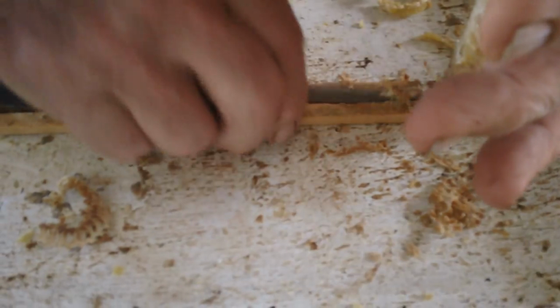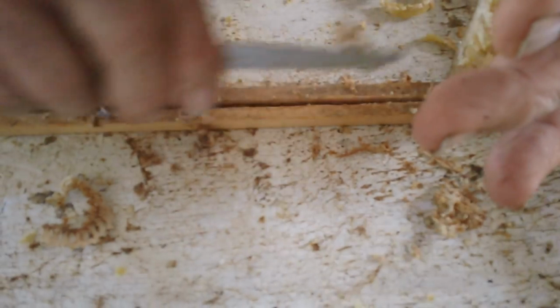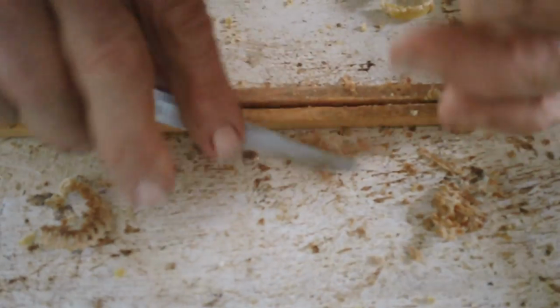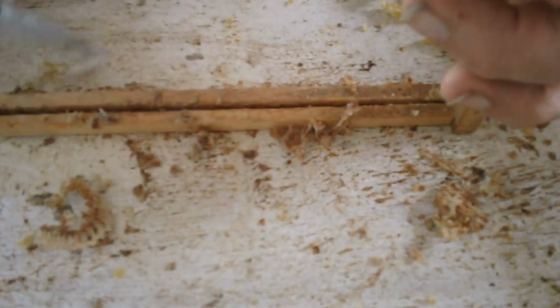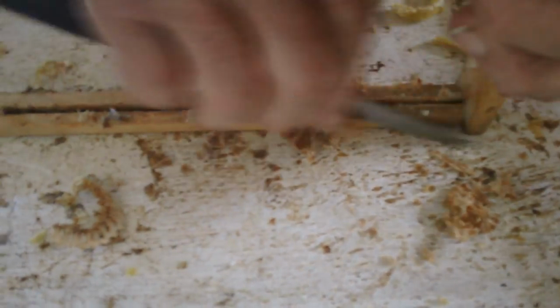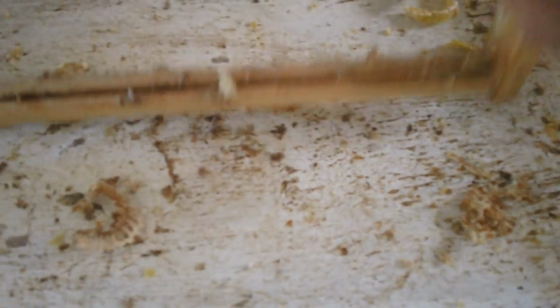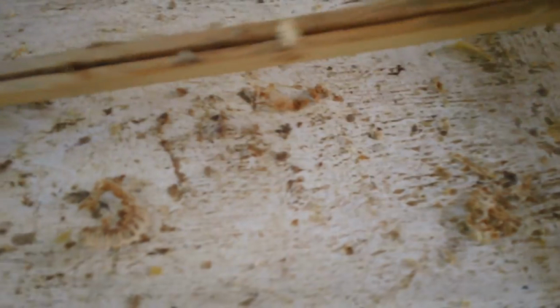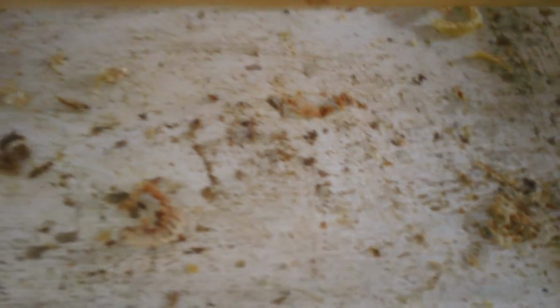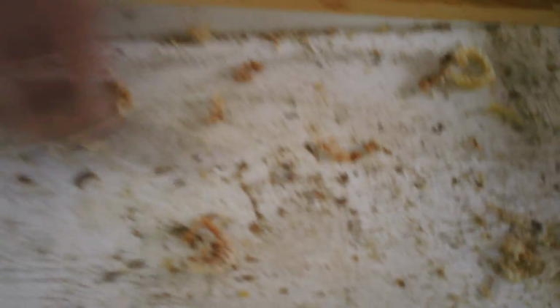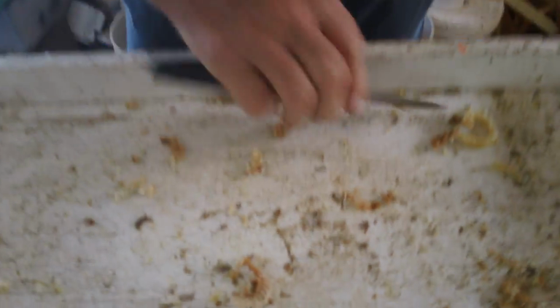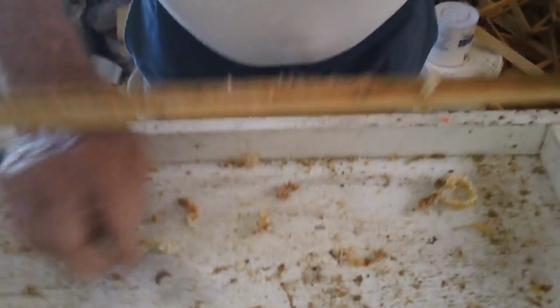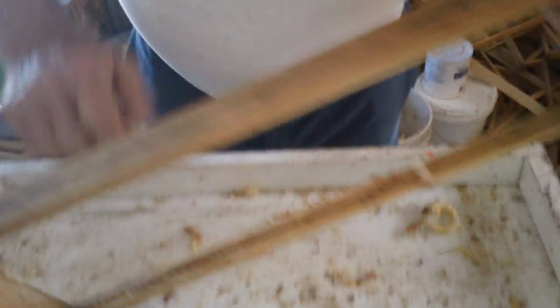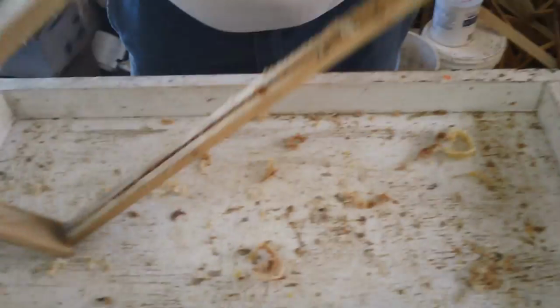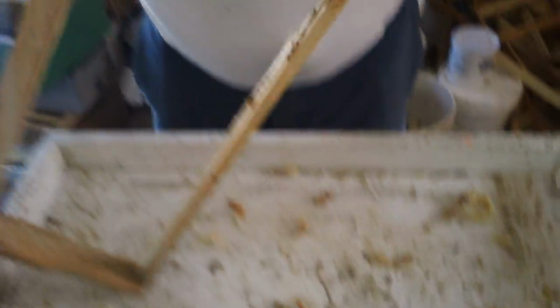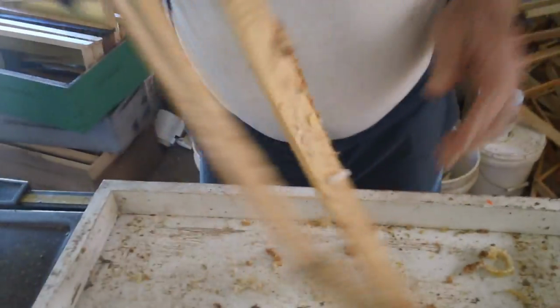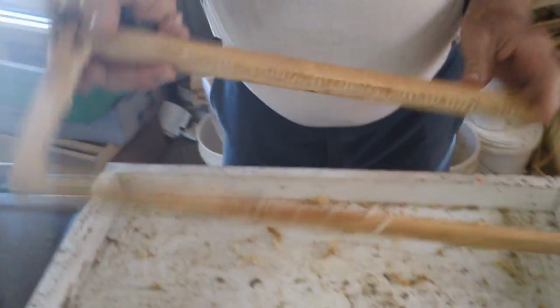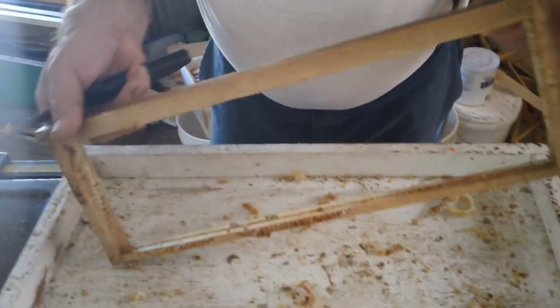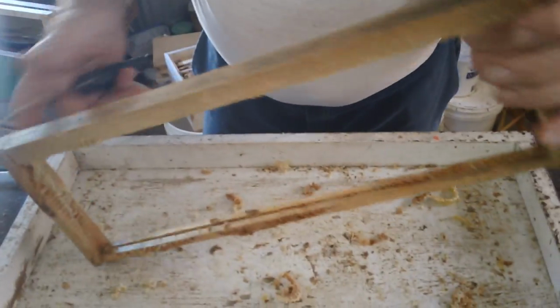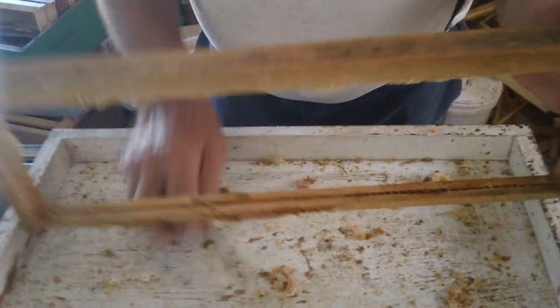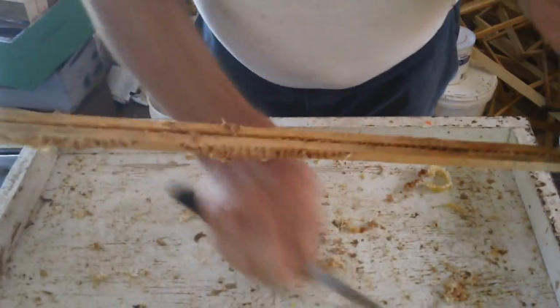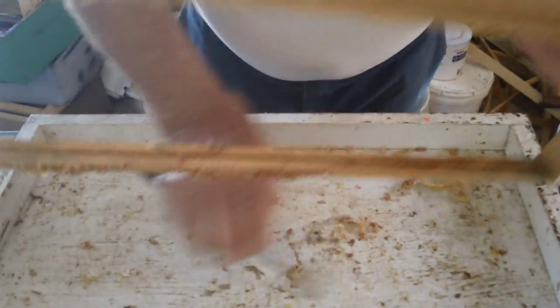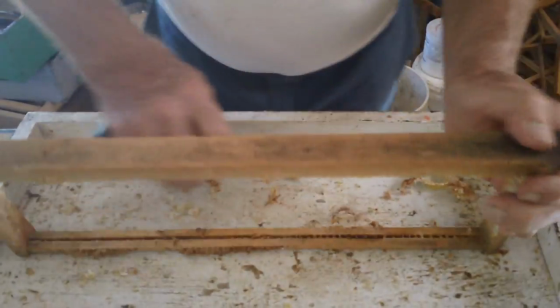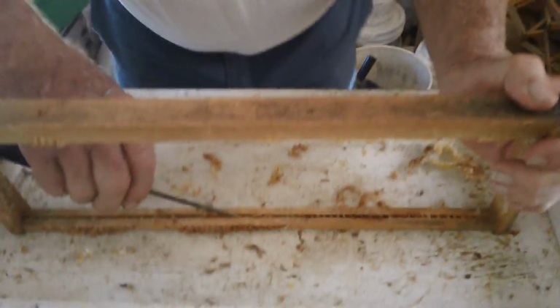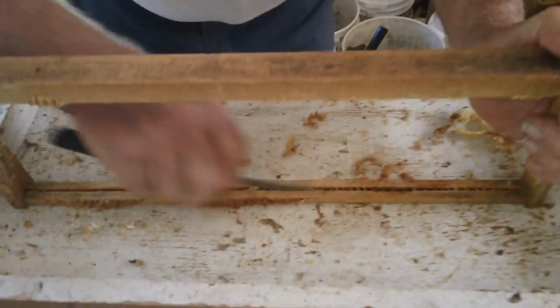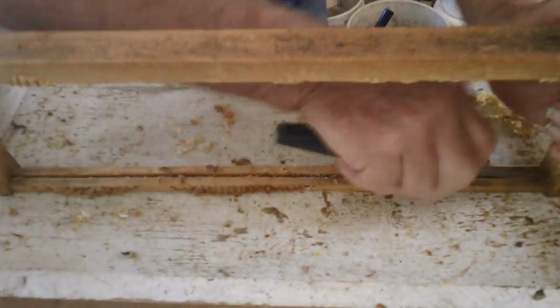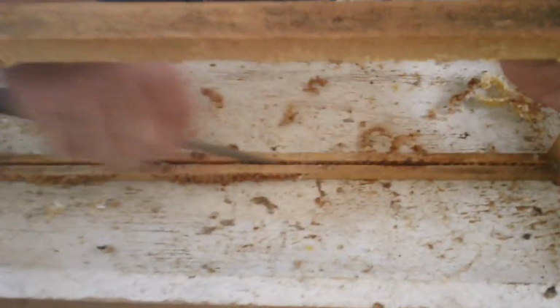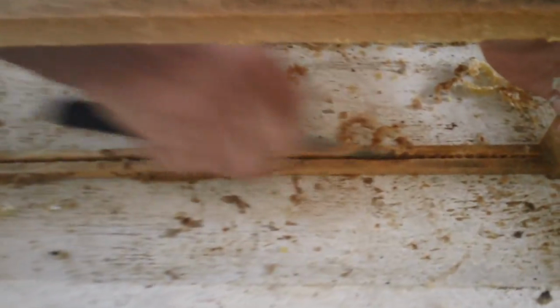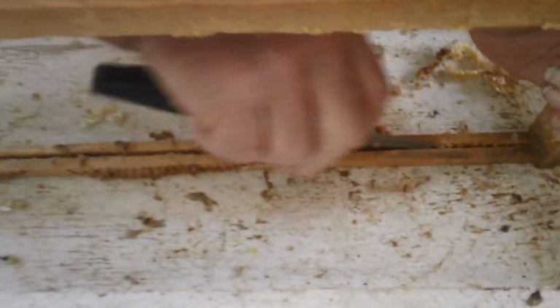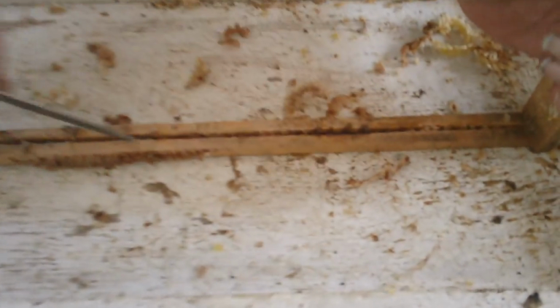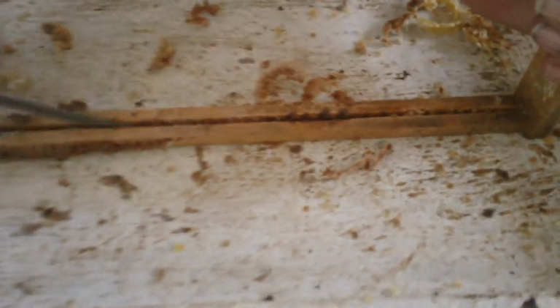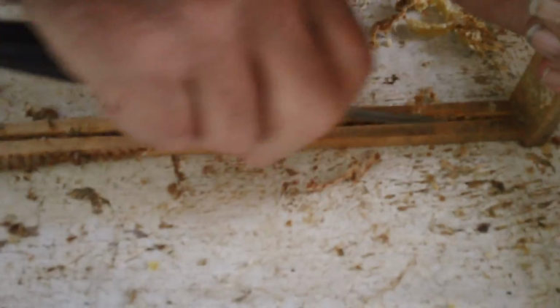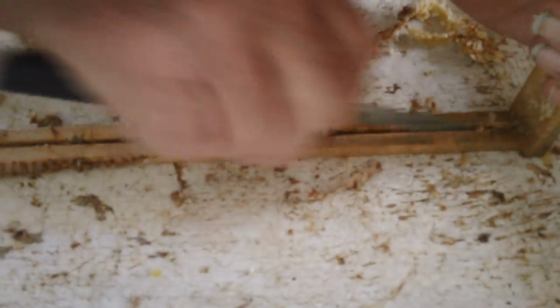Sometimes you're going to get some propolis in there. That's propolis right there. The main thing is get this thing clean.